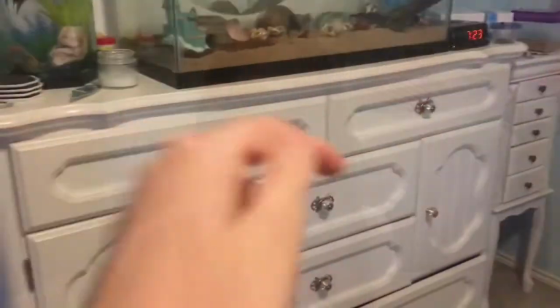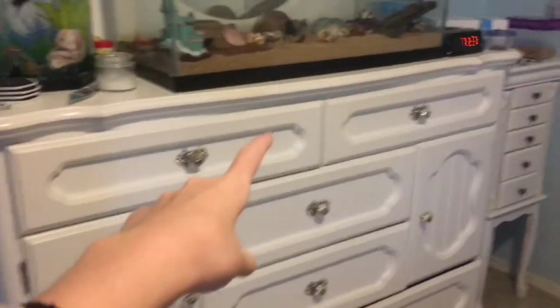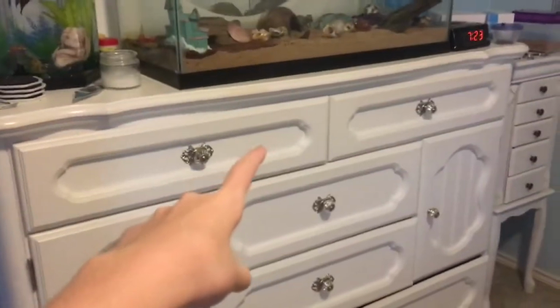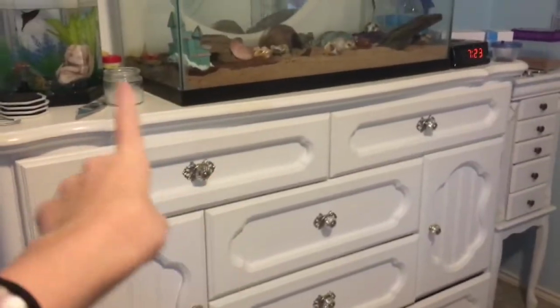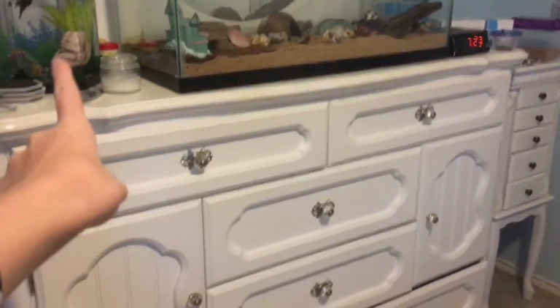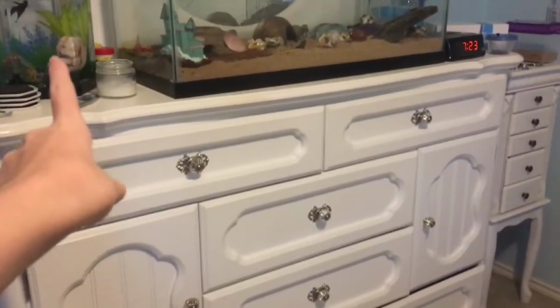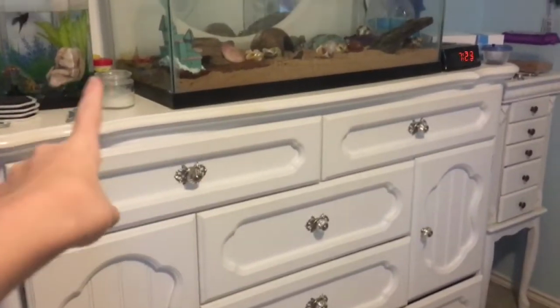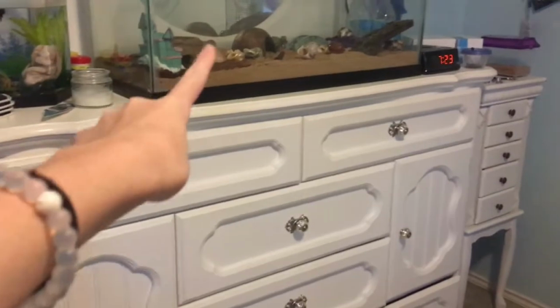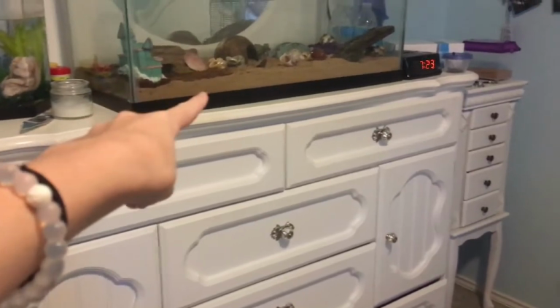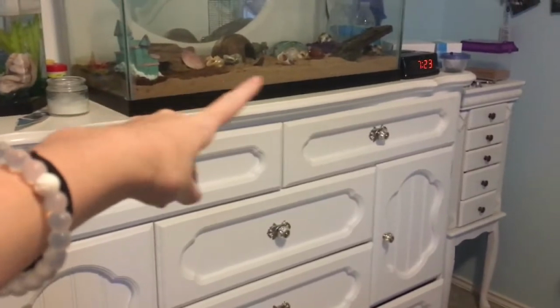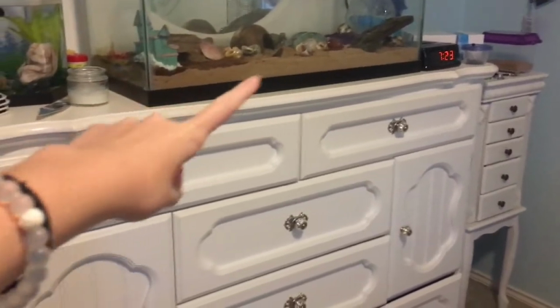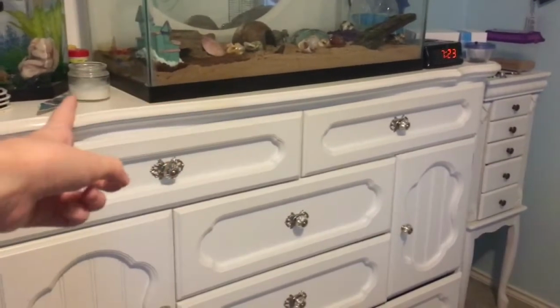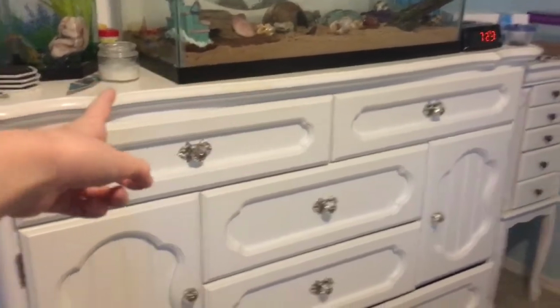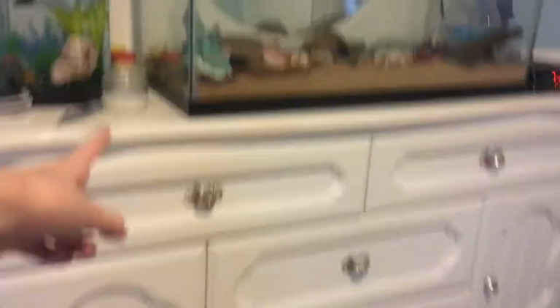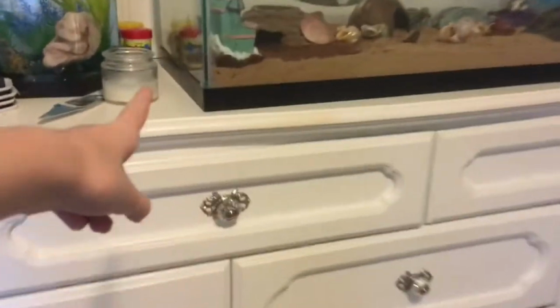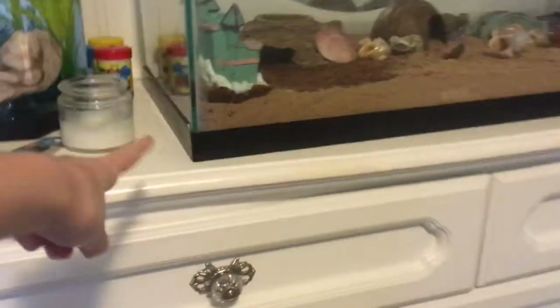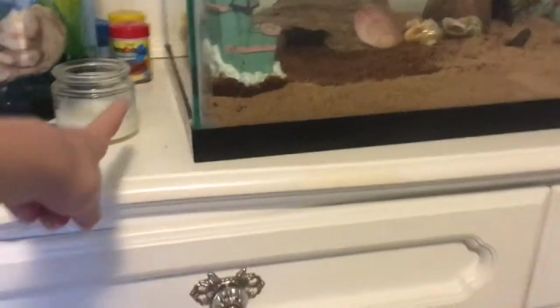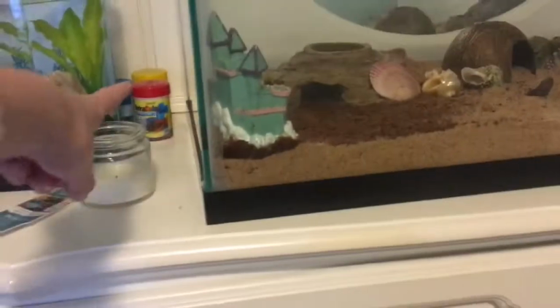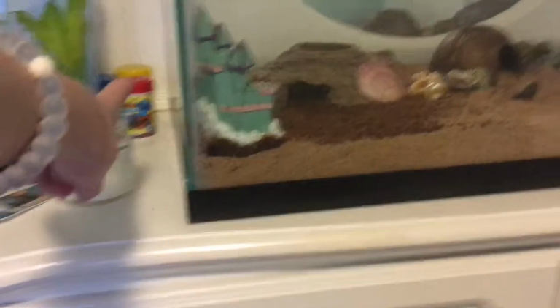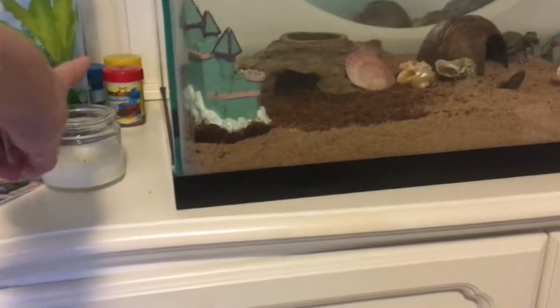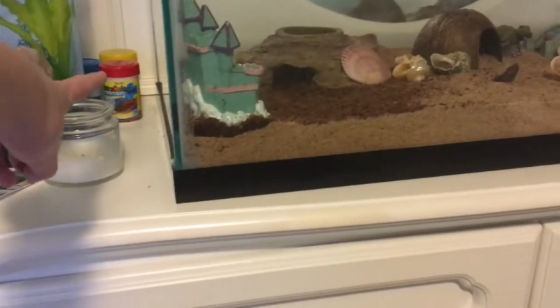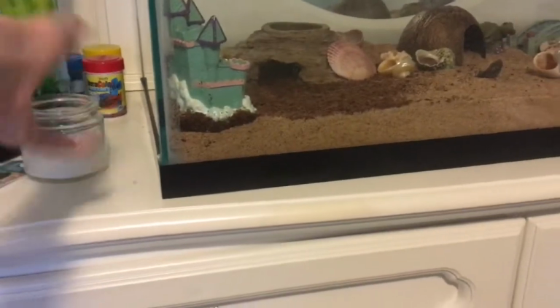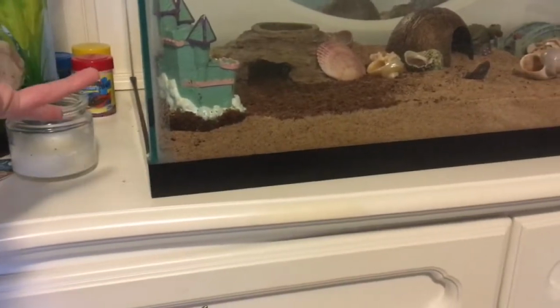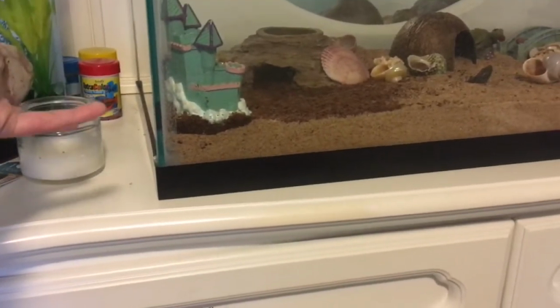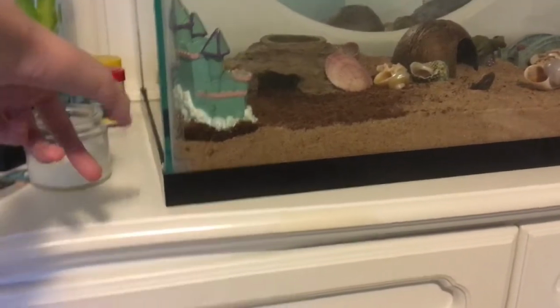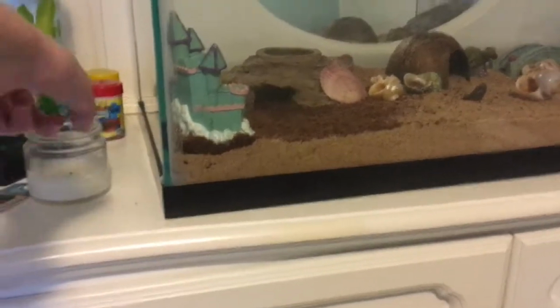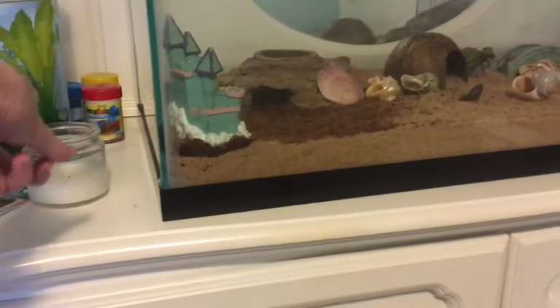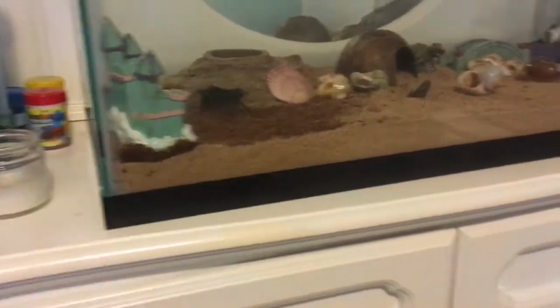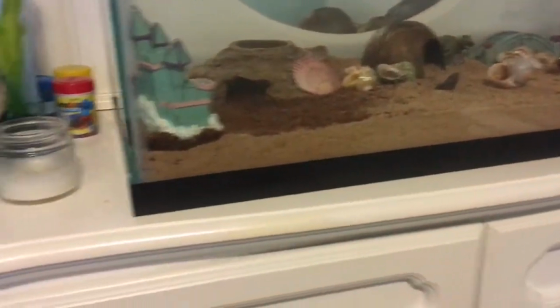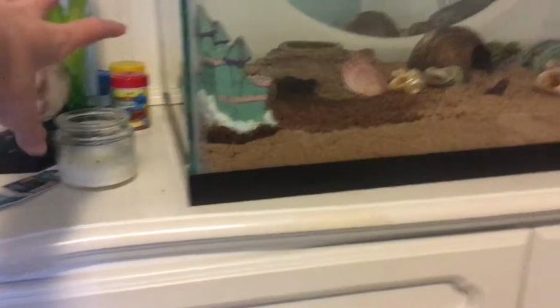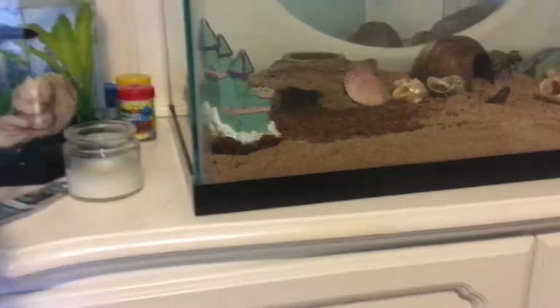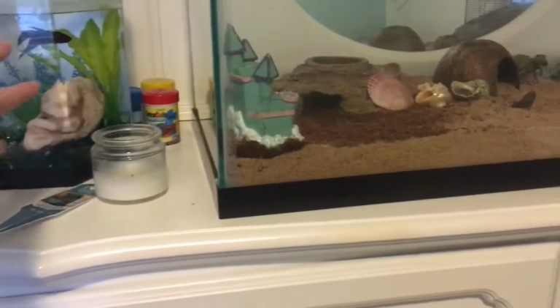So on this dresser here, we just have my fish tank, my hermit crab tank, and then just this little candle, some tetra food, and then just other fish food, which I feed all to my betta fish.